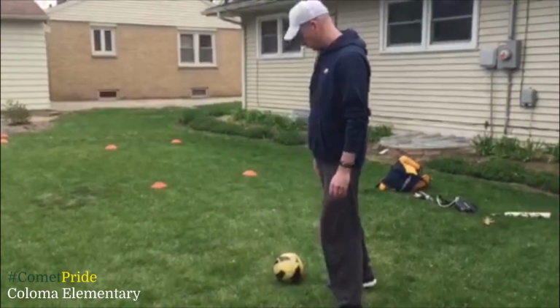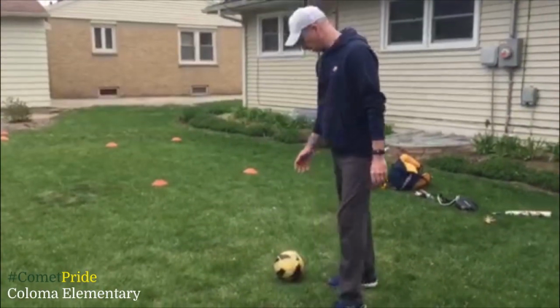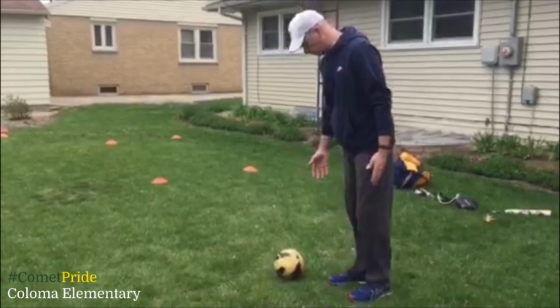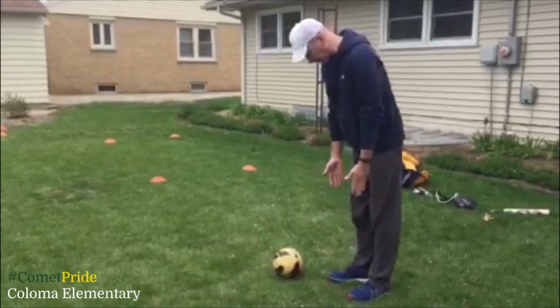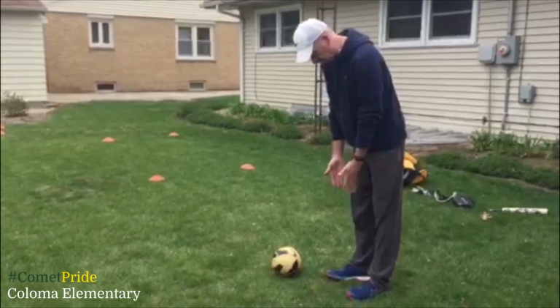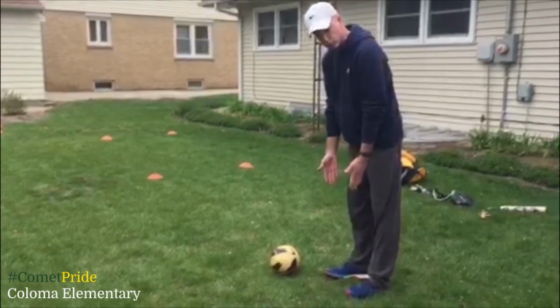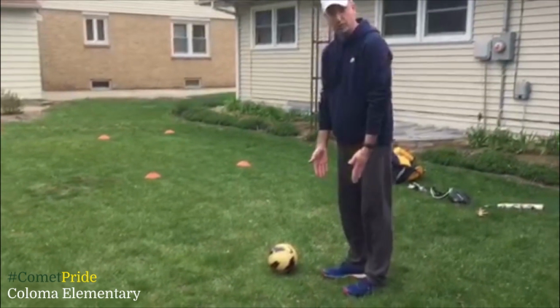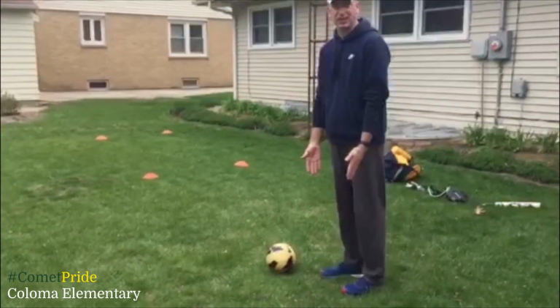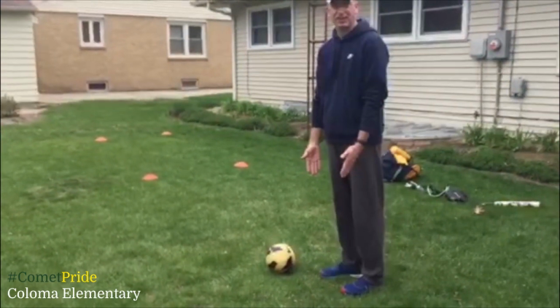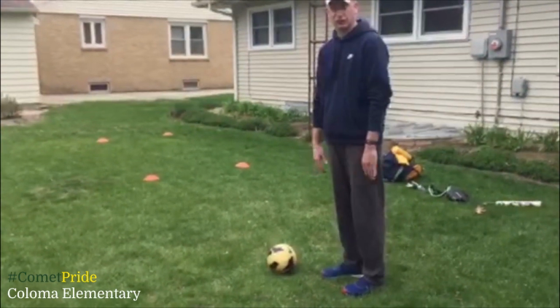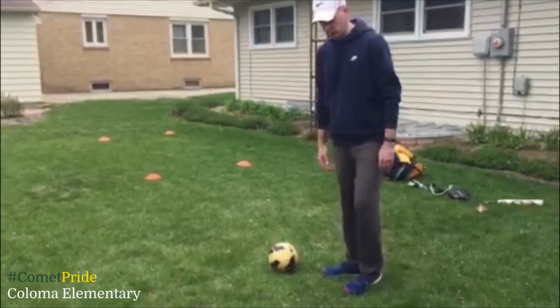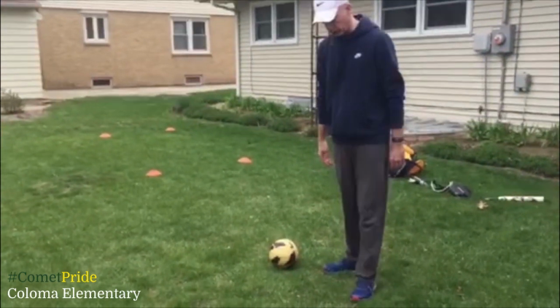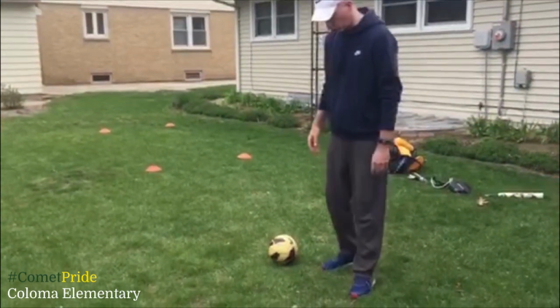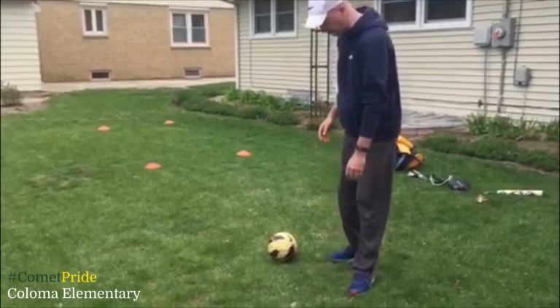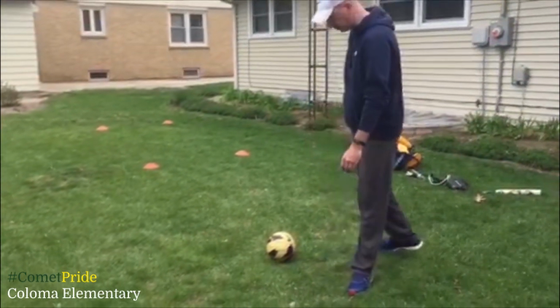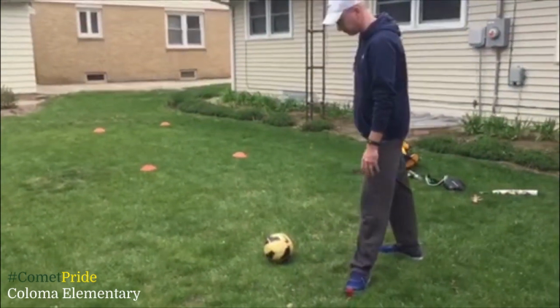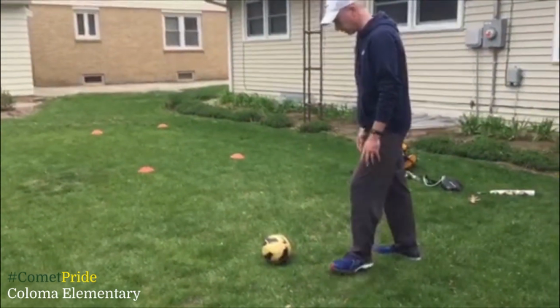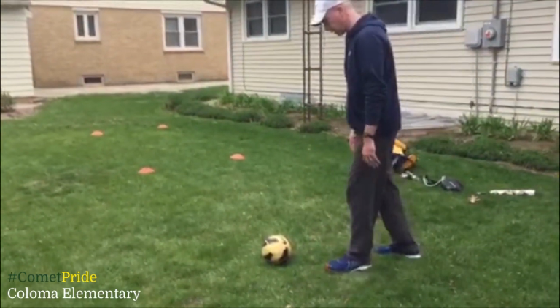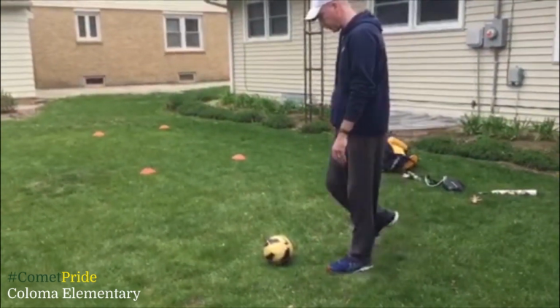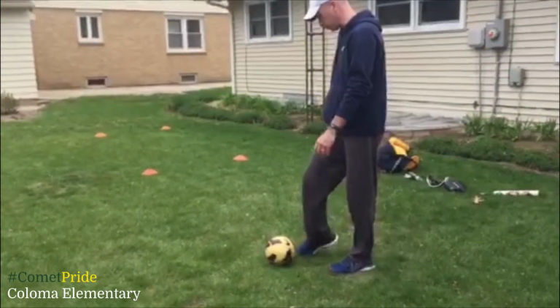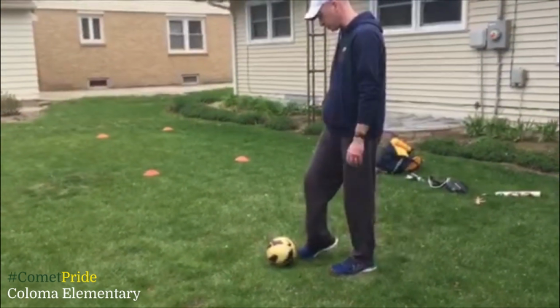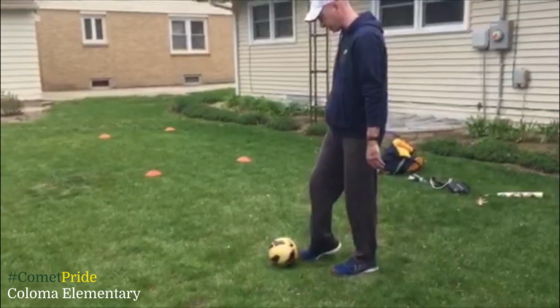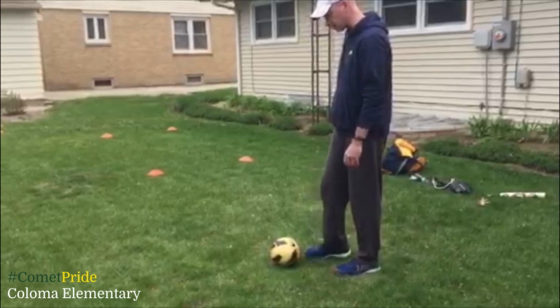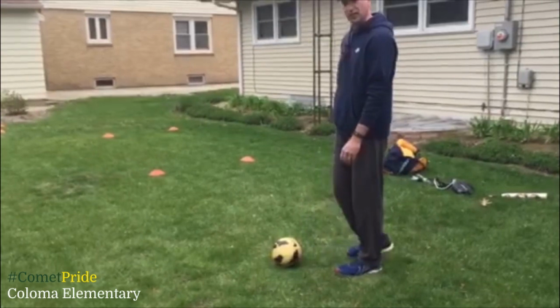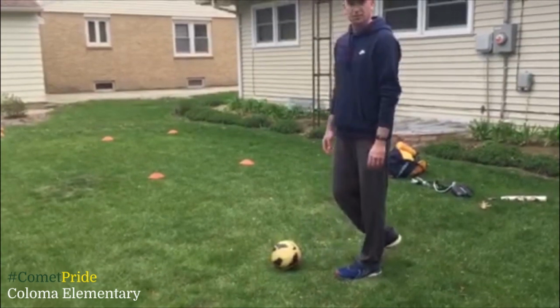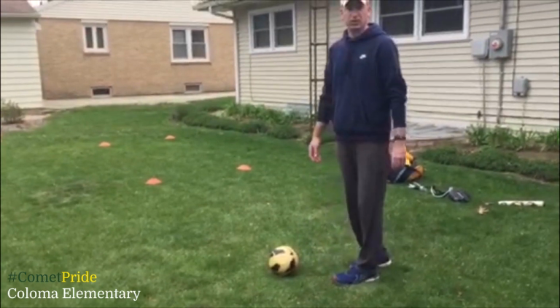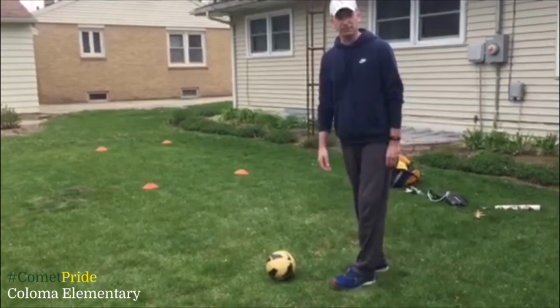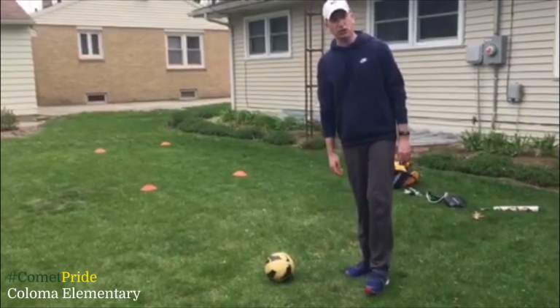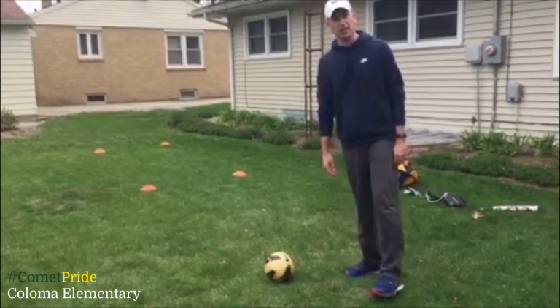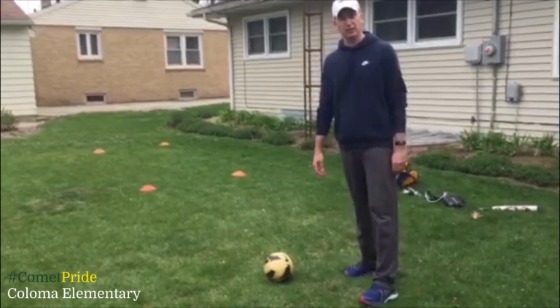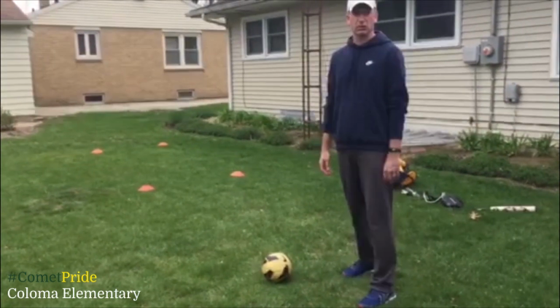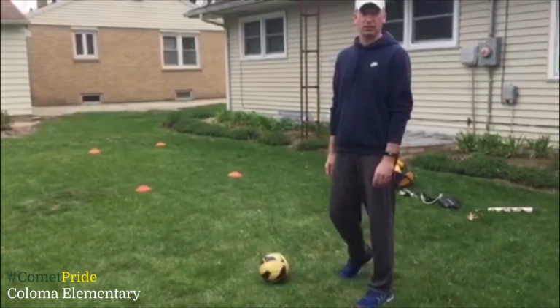So again, the key is dribbling with the inside of your foot. When I go to shoot it, I'm going to shoot it just like this. I'm going to try to keep my toe down, not my toe up.